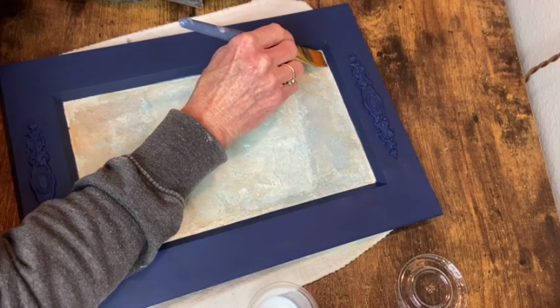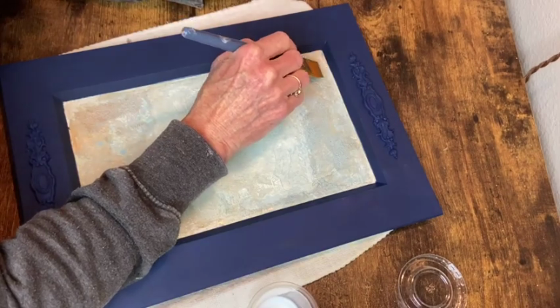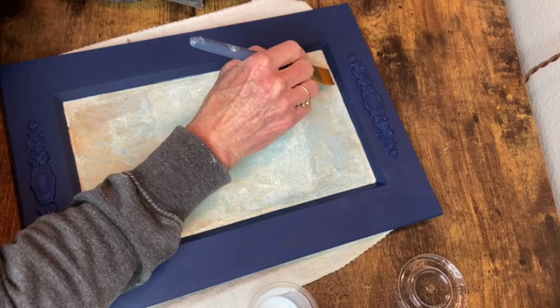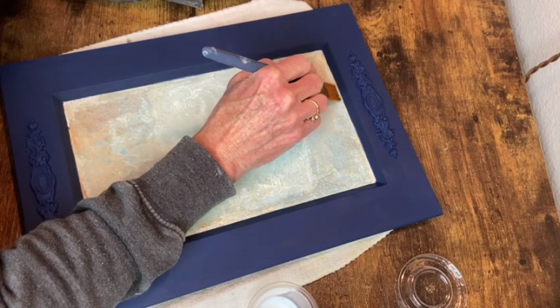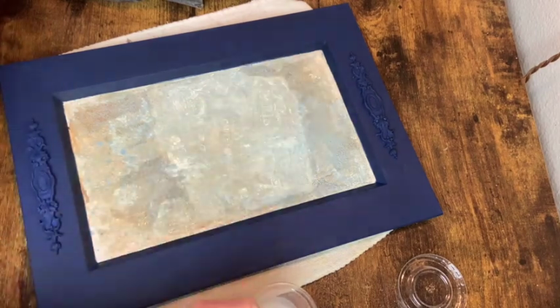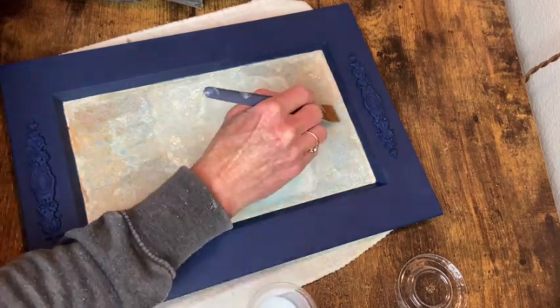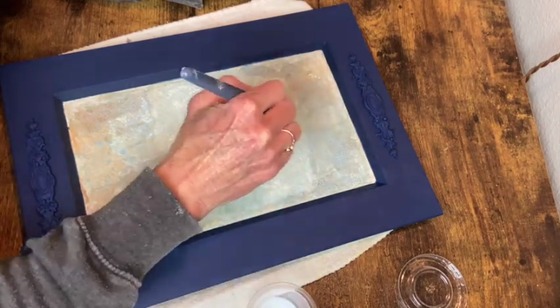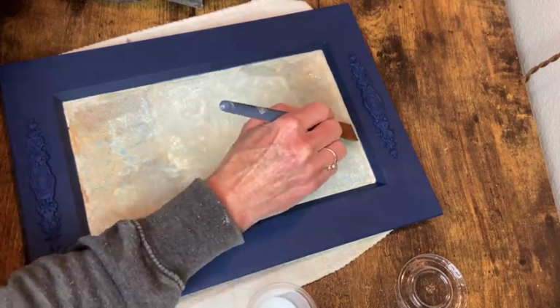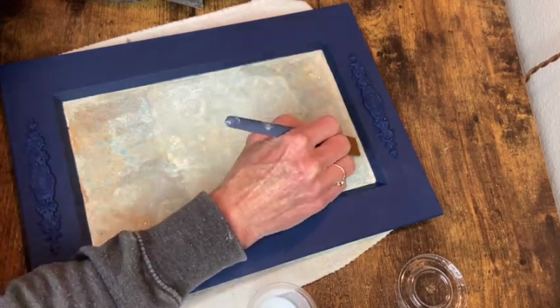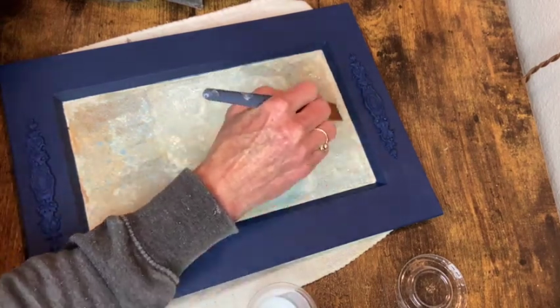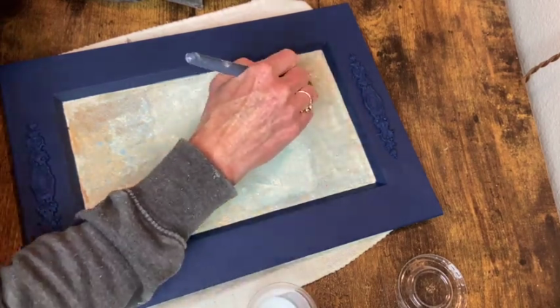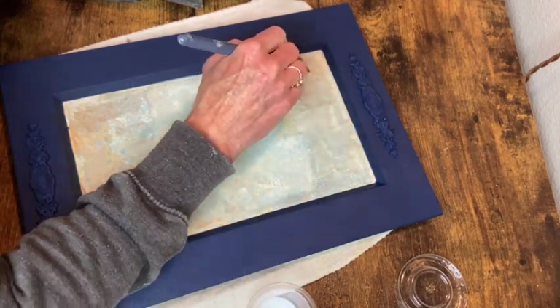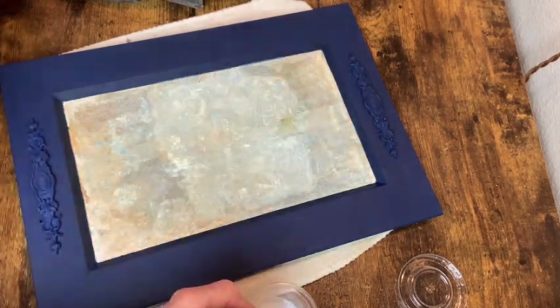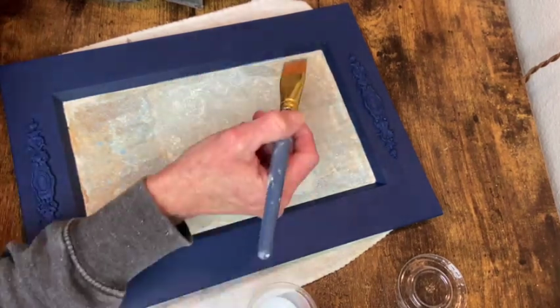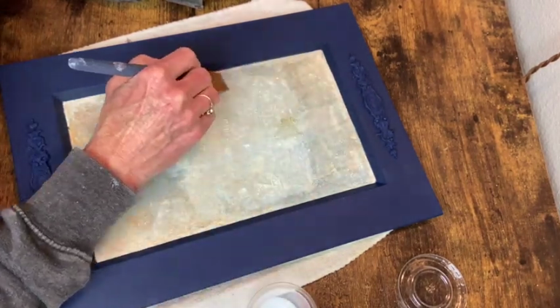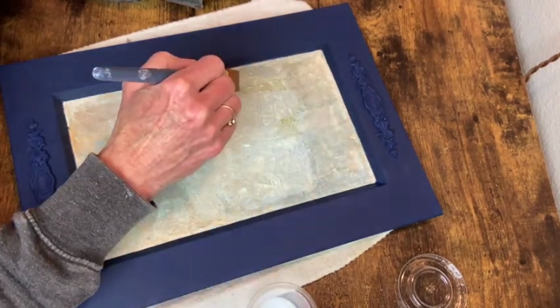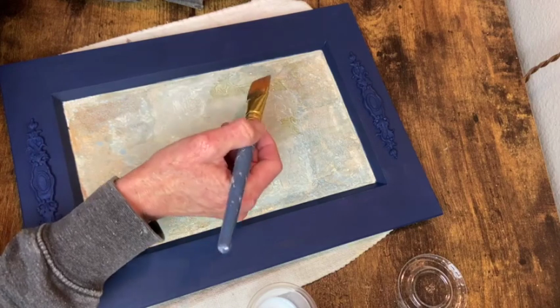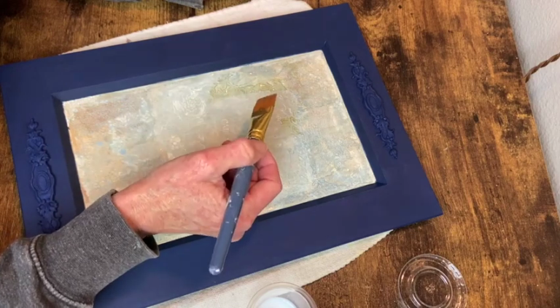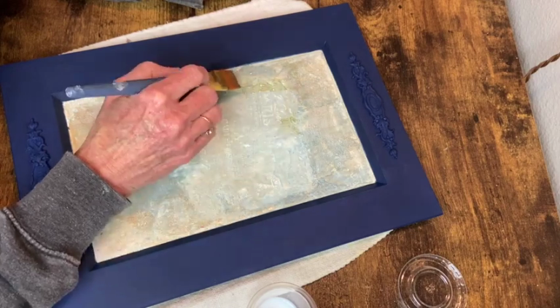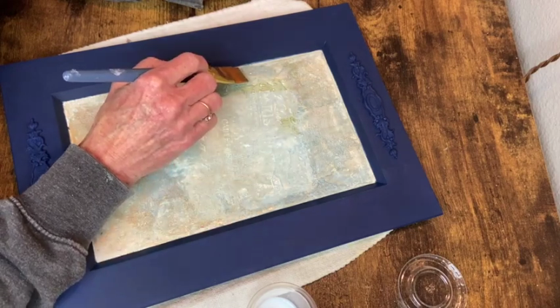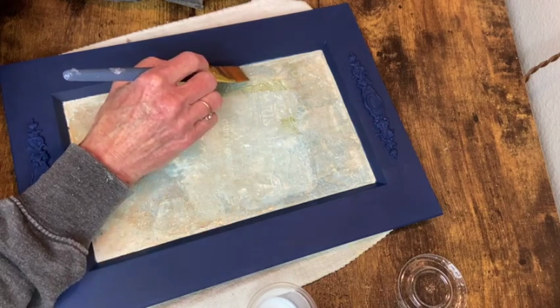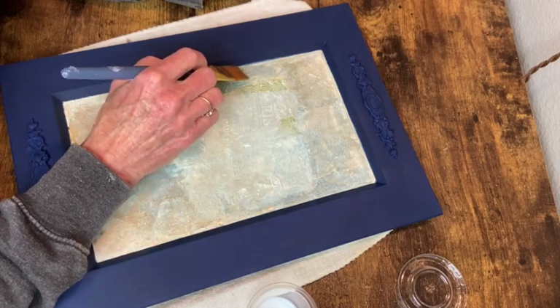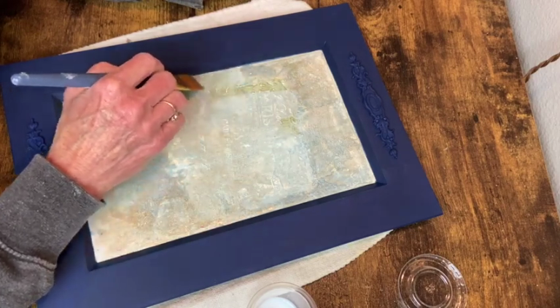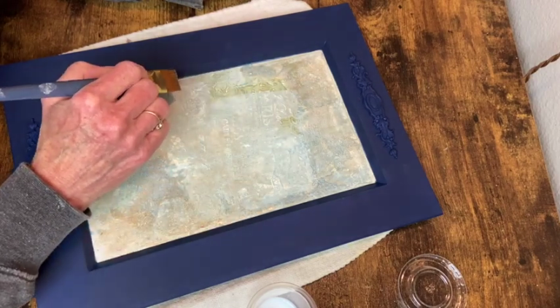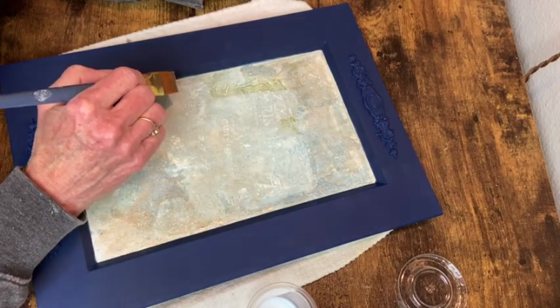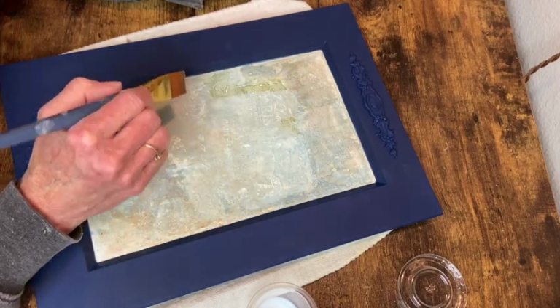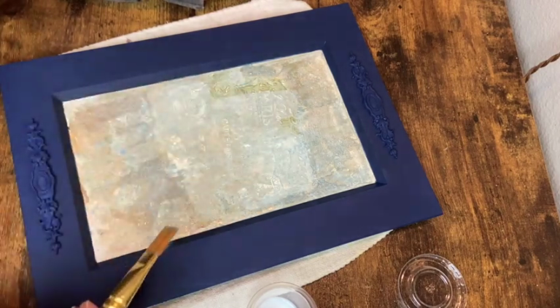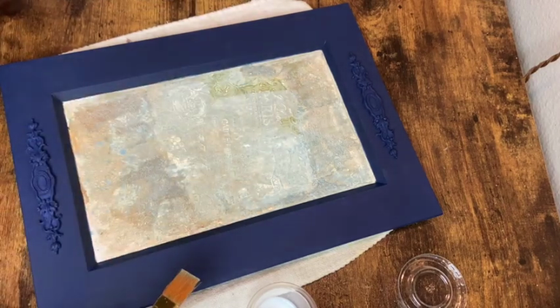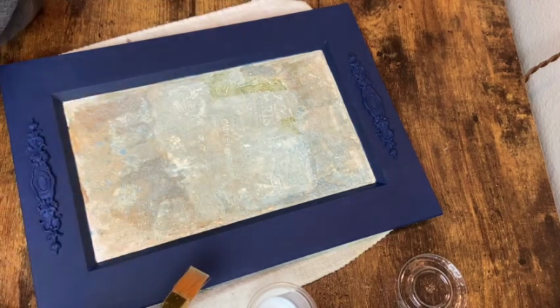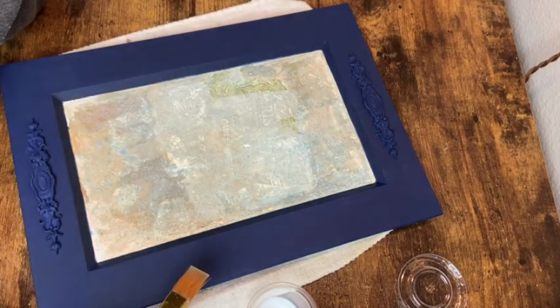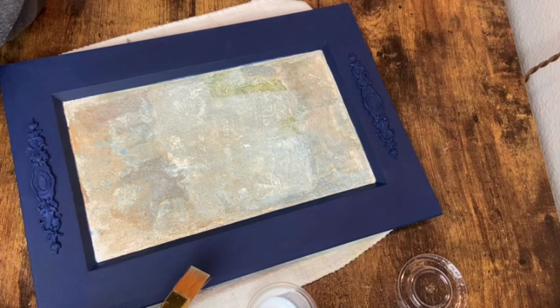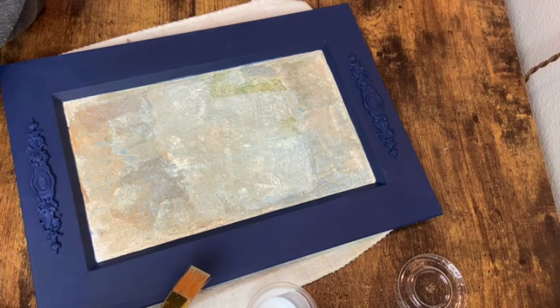Now I'm going to use my sealer and this is where I discovered, again, that sealing that chalk paint area would have been the thing to do.